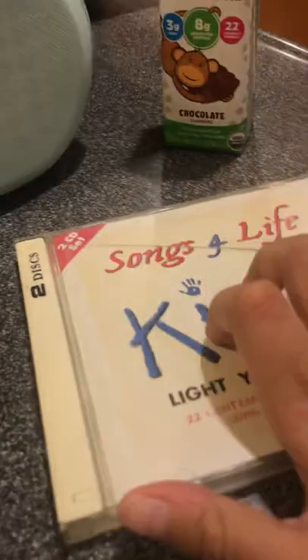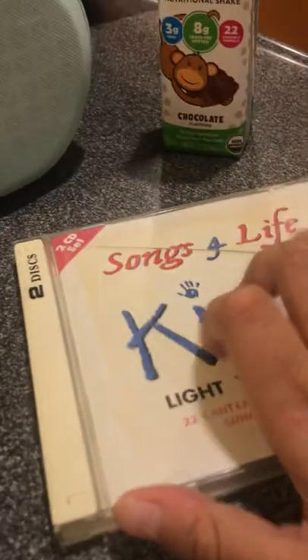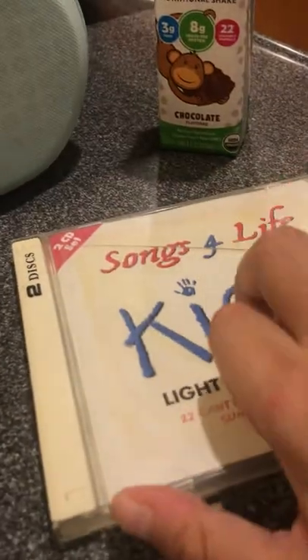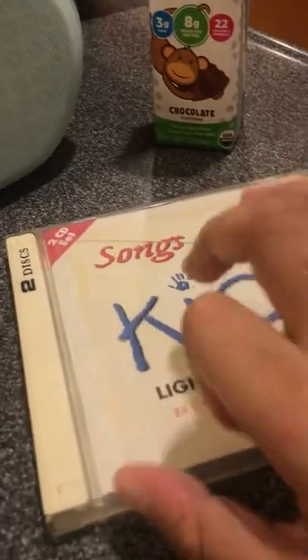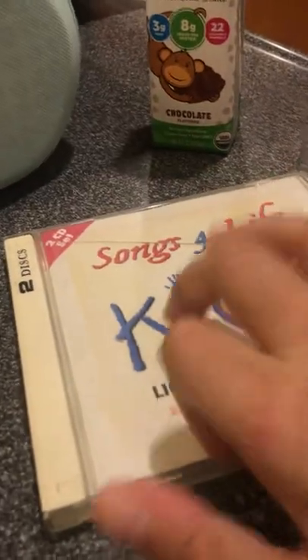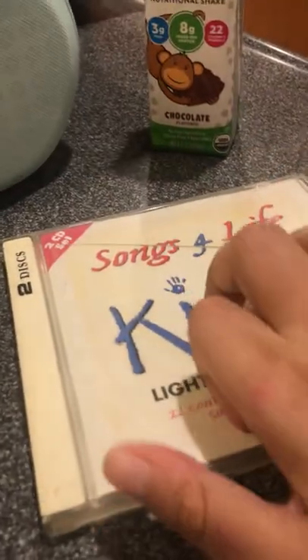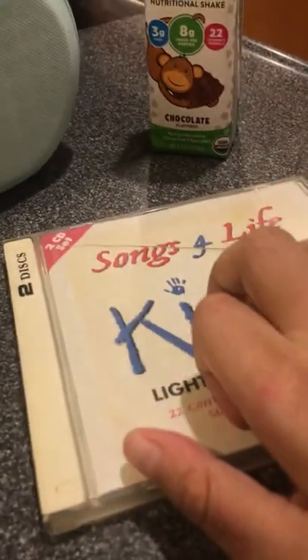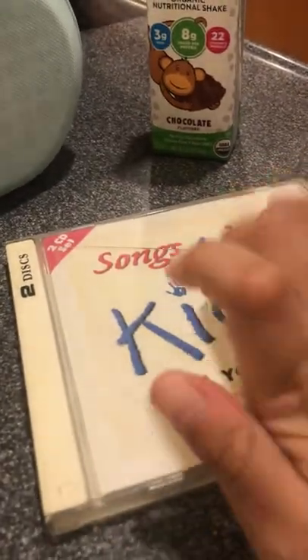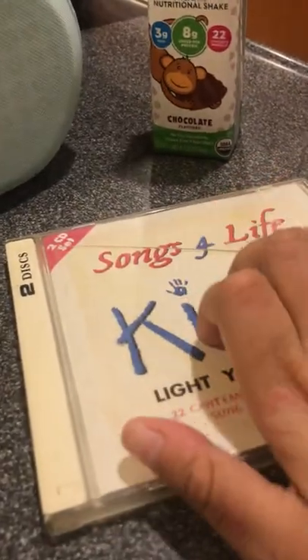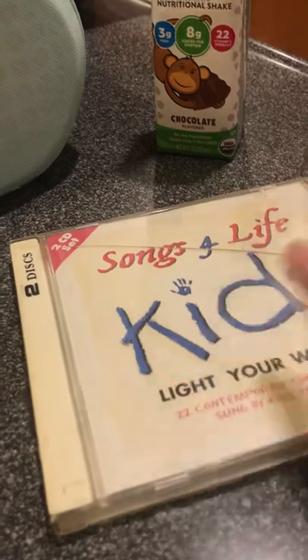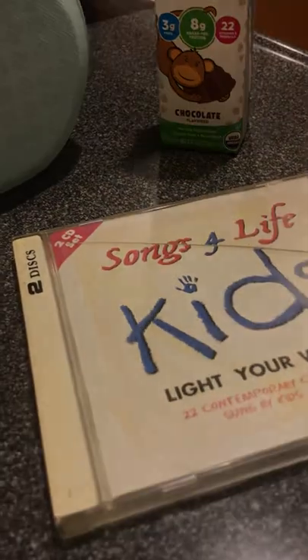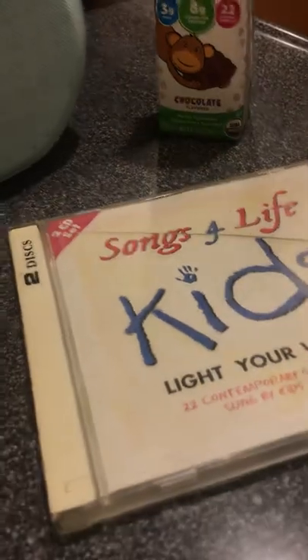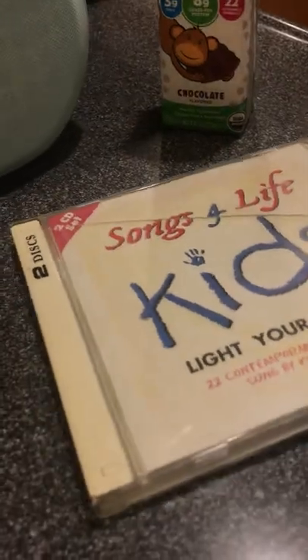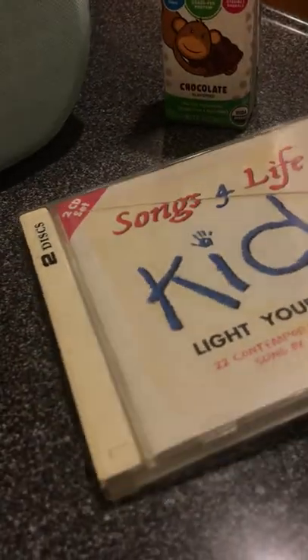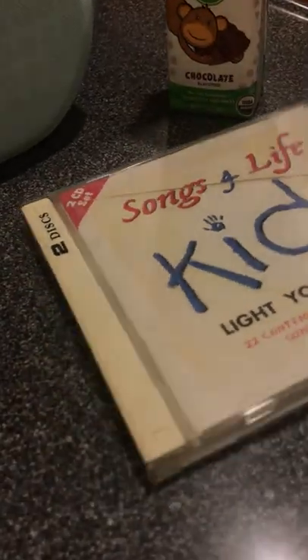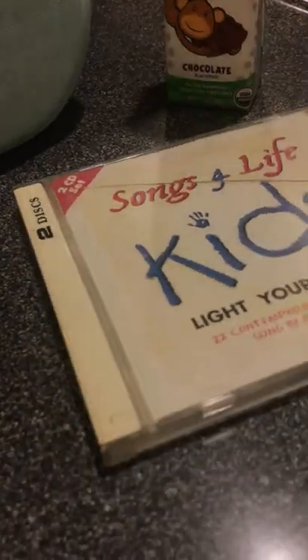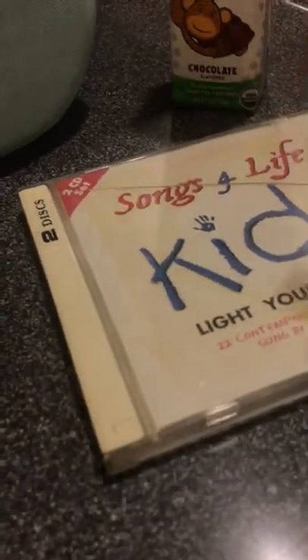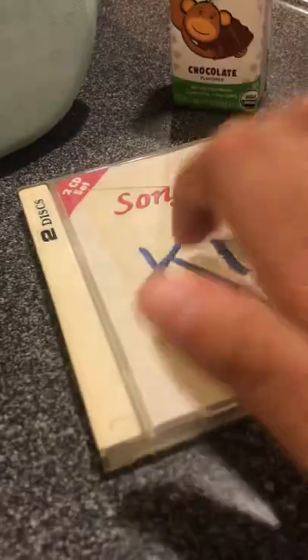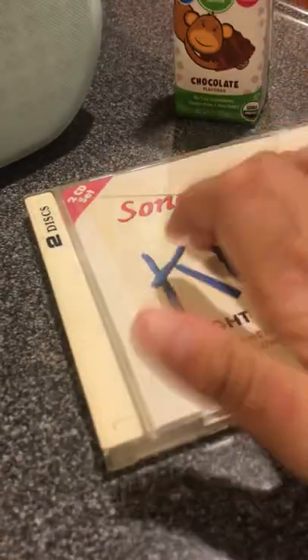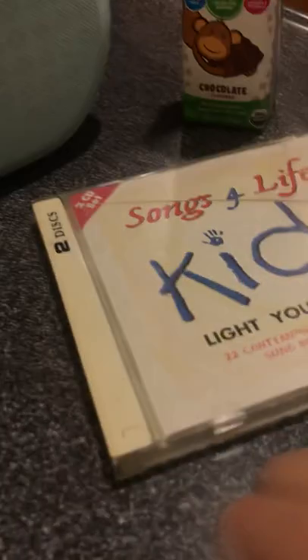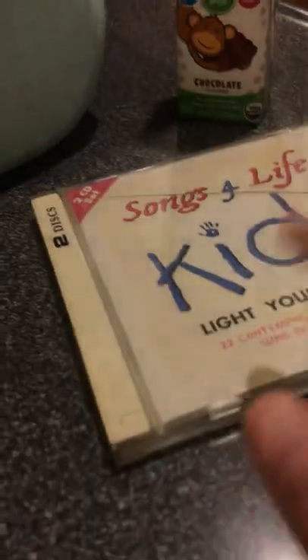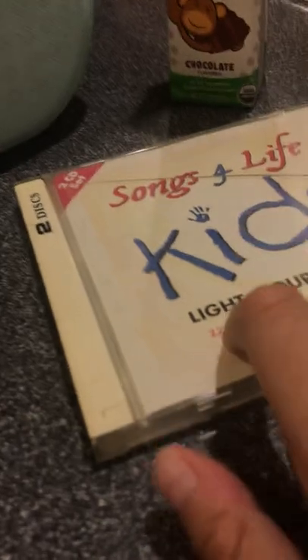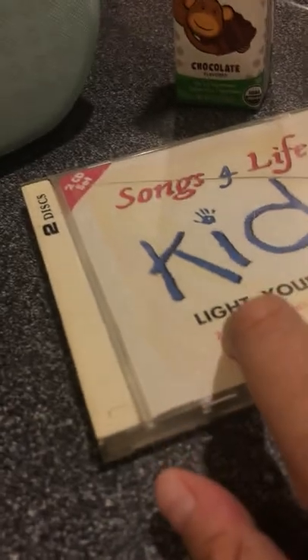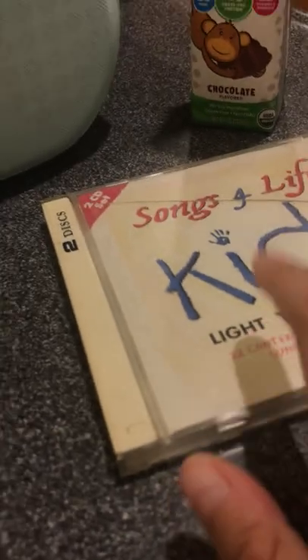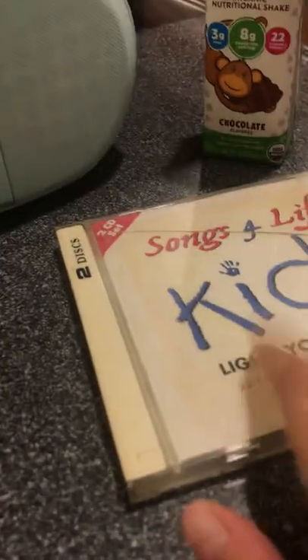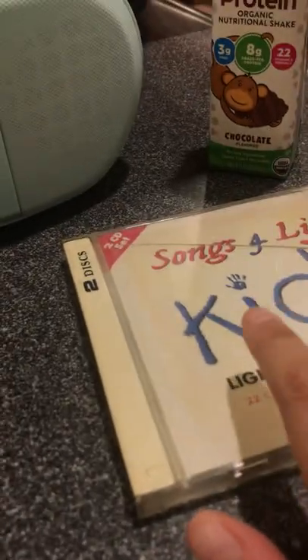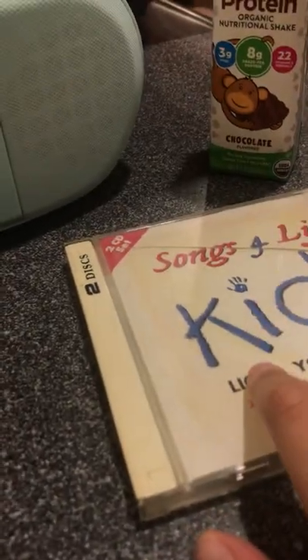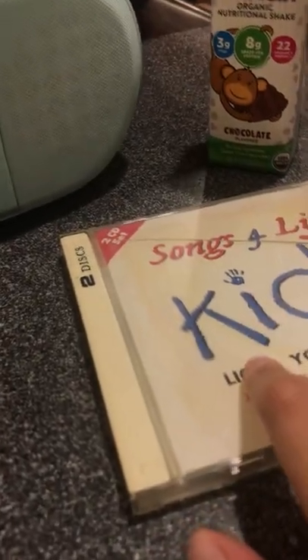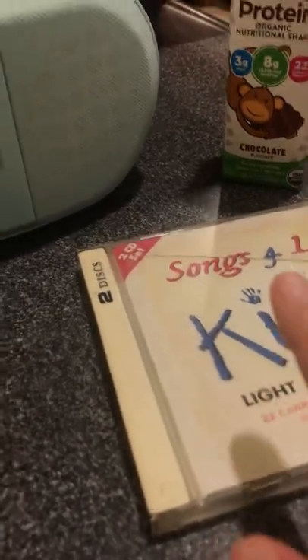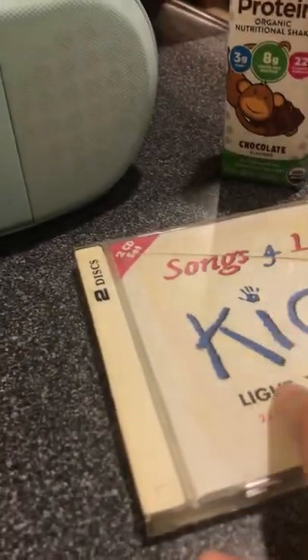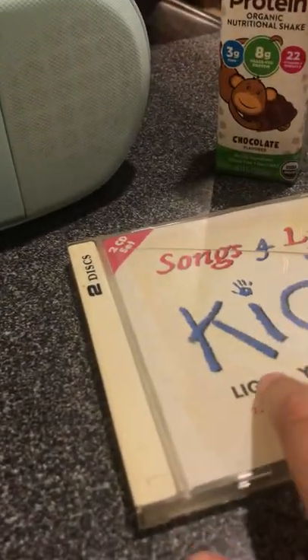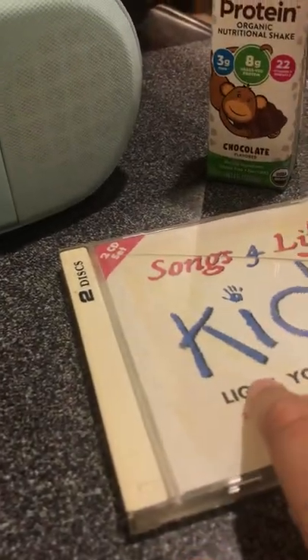Hoping I can get more of this CD. I might even think about getting the other collection that is mentioned on the inside. So I'll figure it out eventually.